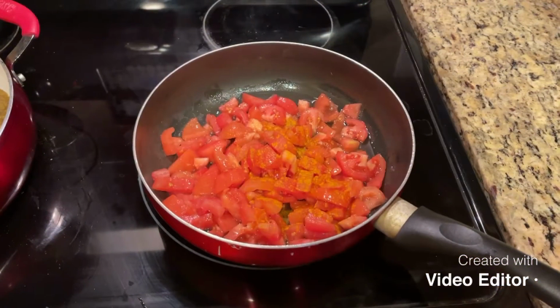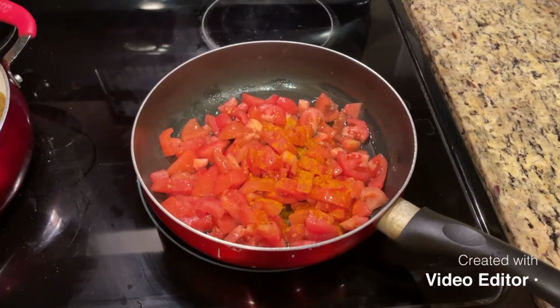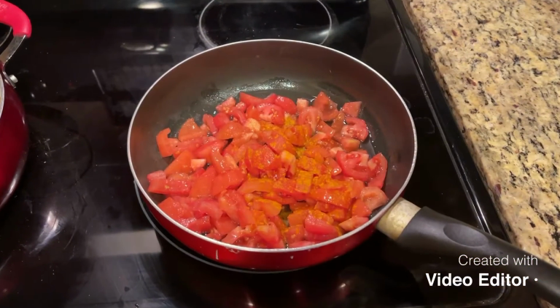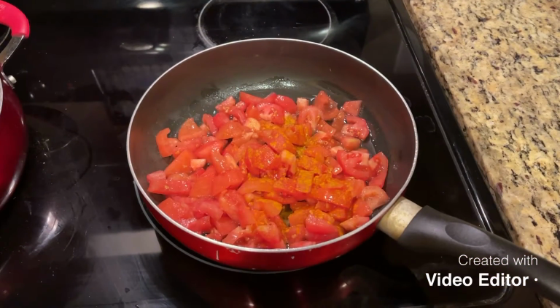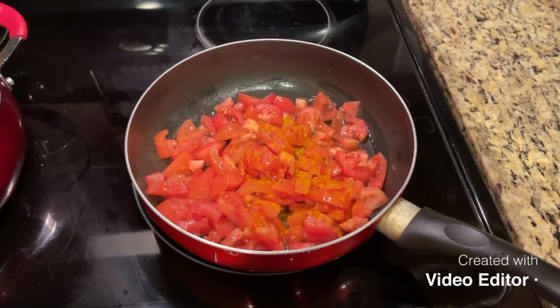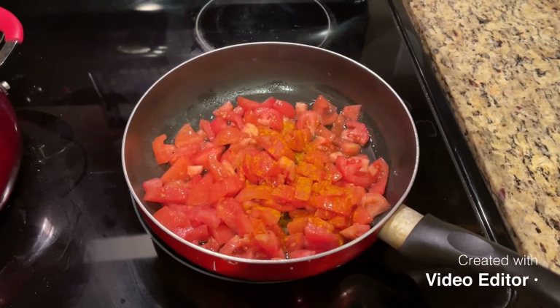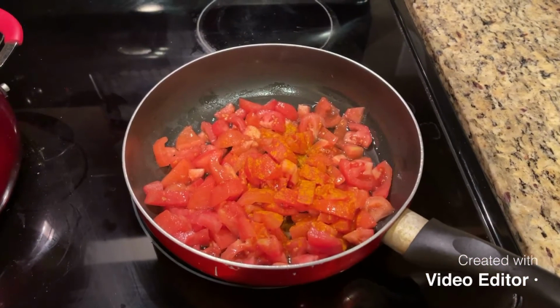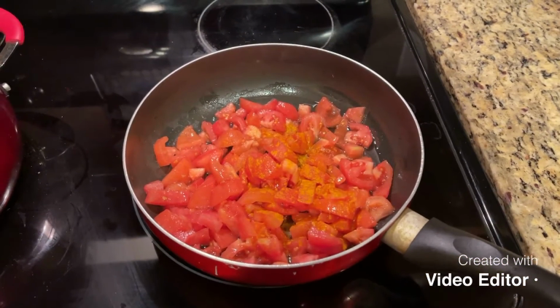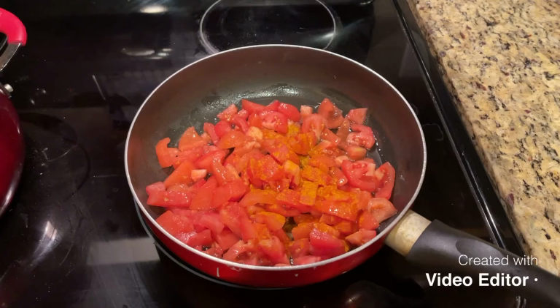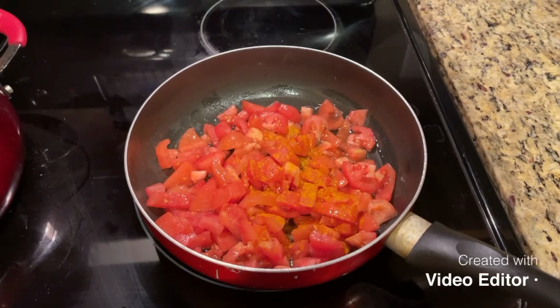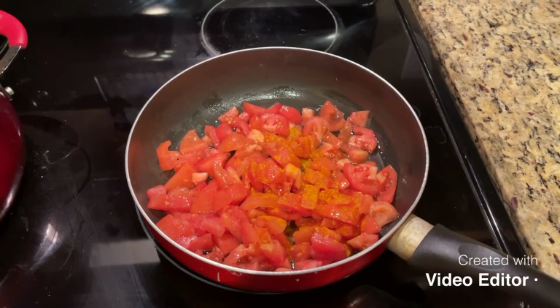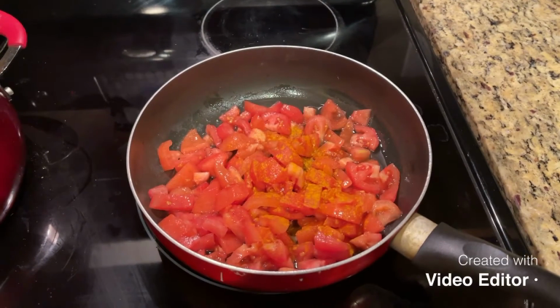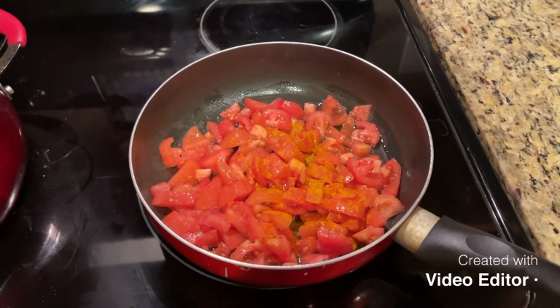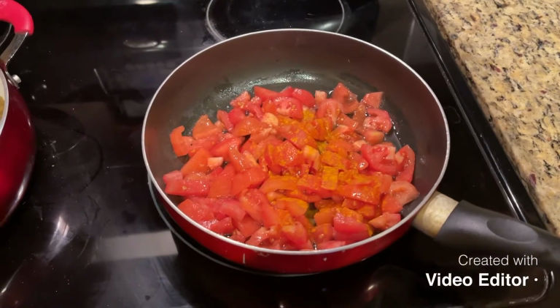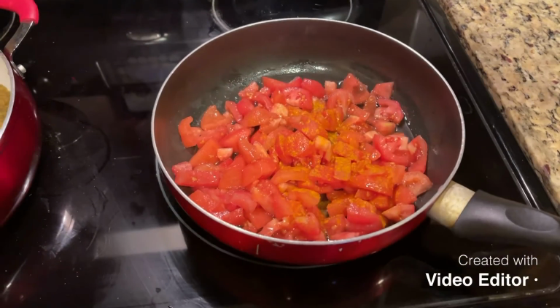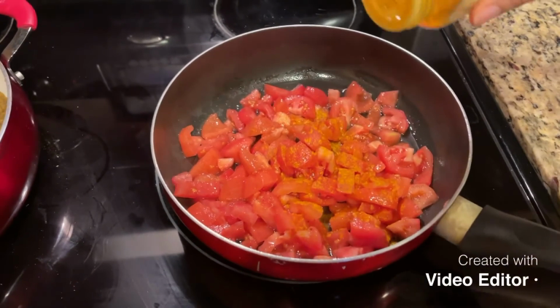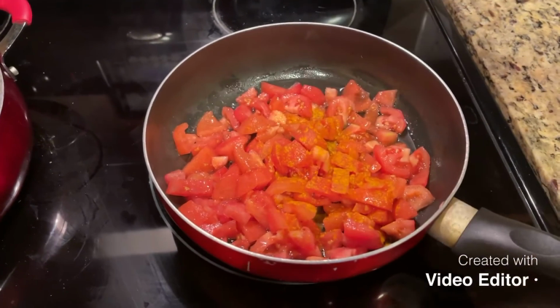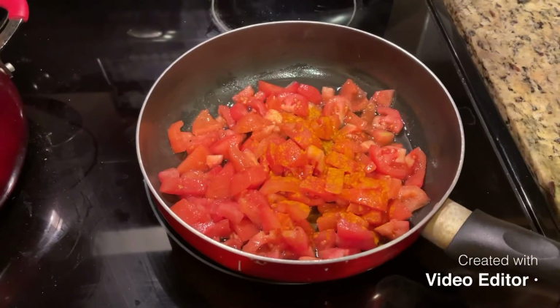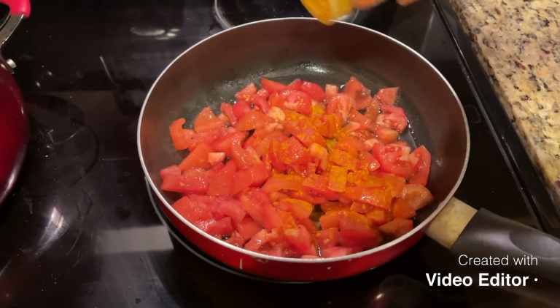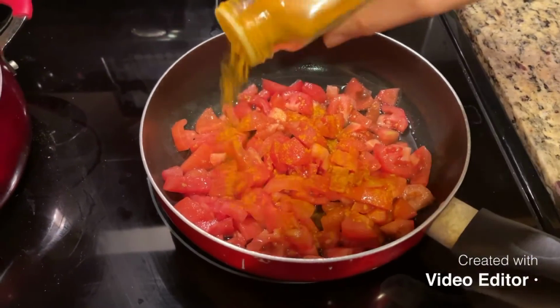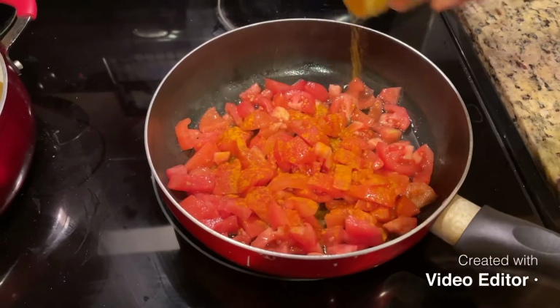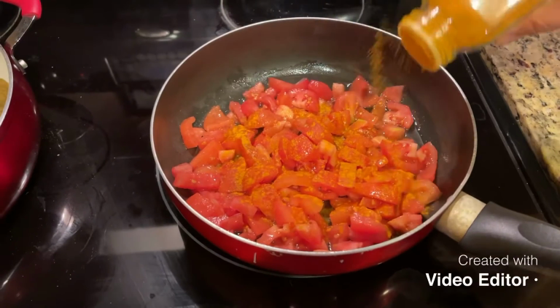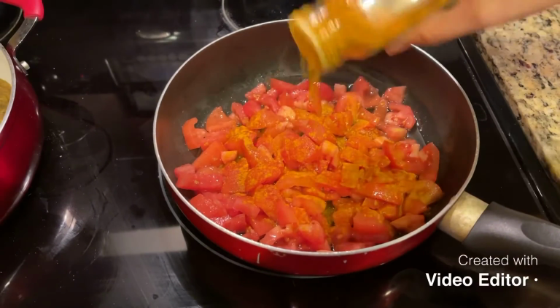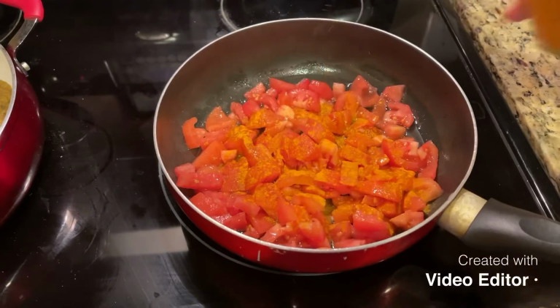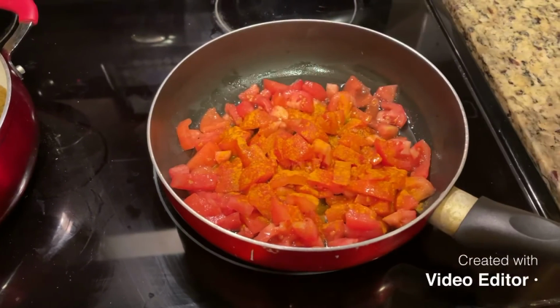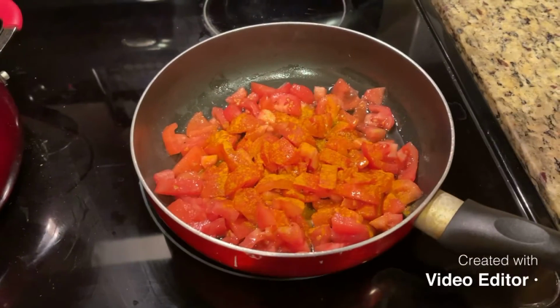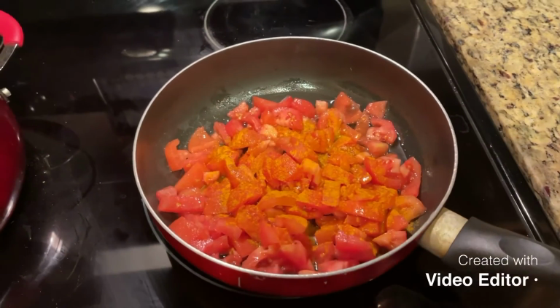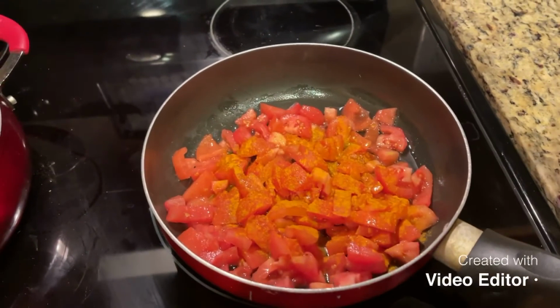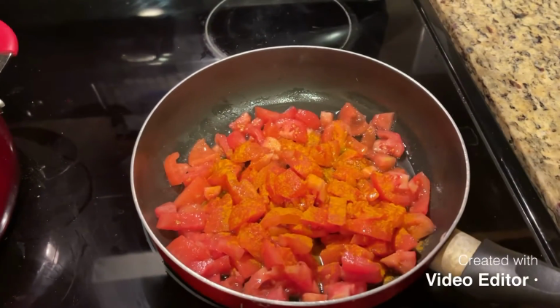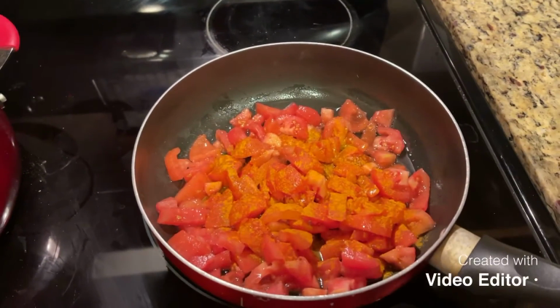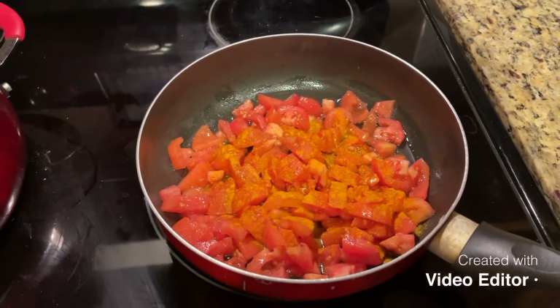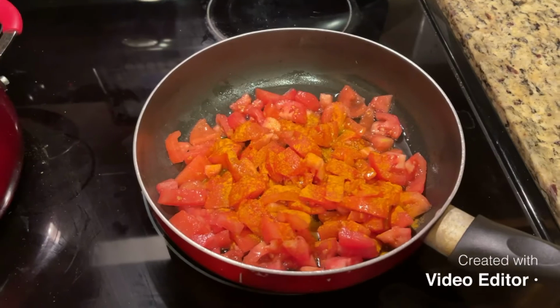These are the tomatoes that have been diced and the skin has been removed. We can add oil and some turmeric, salt and pepper.